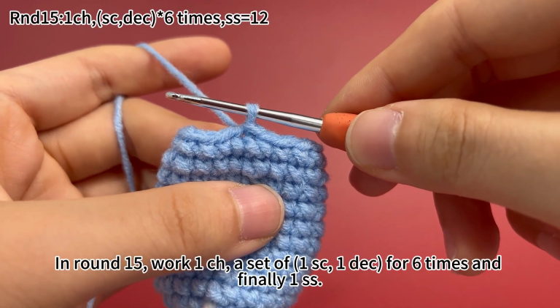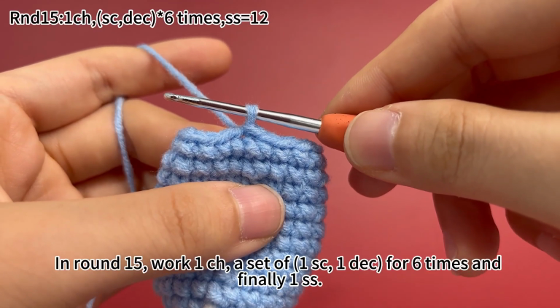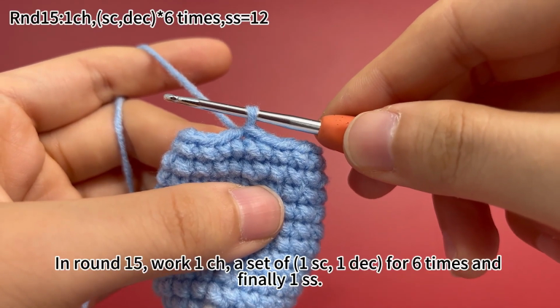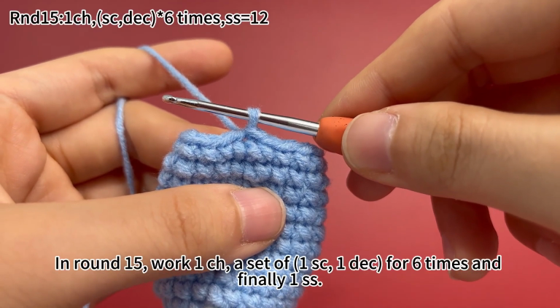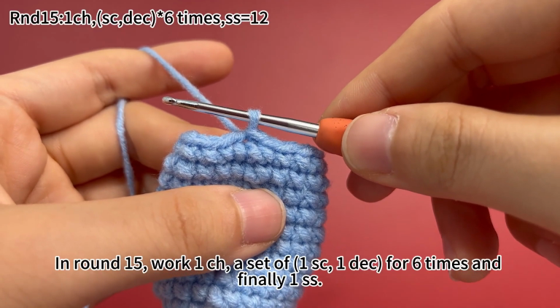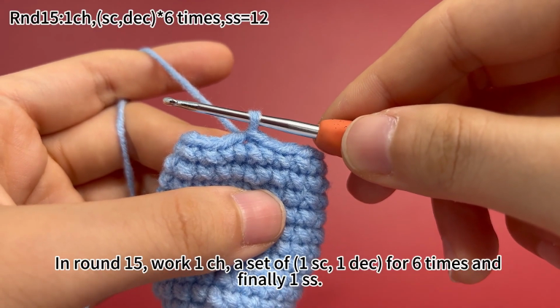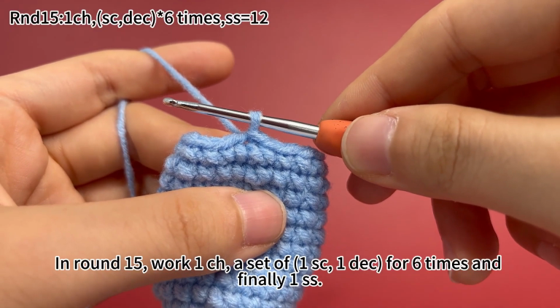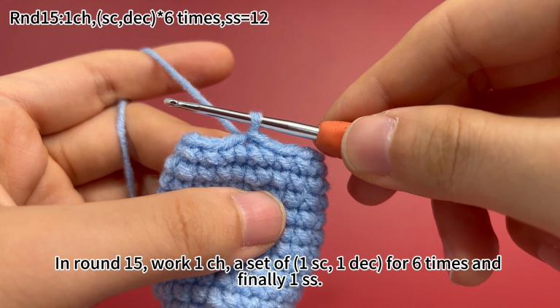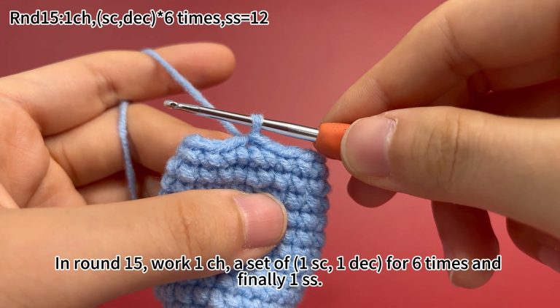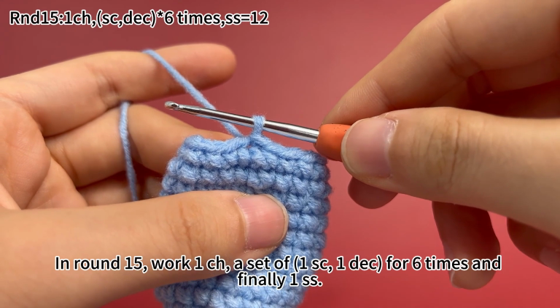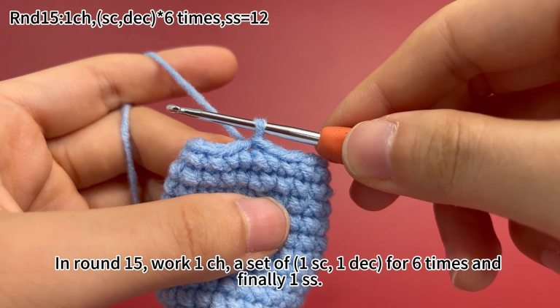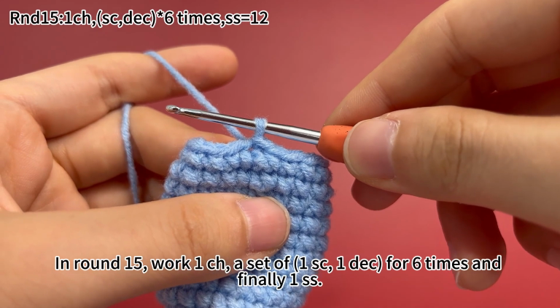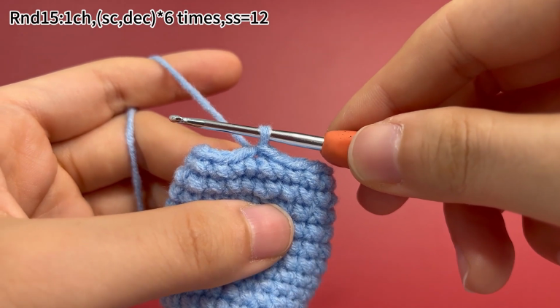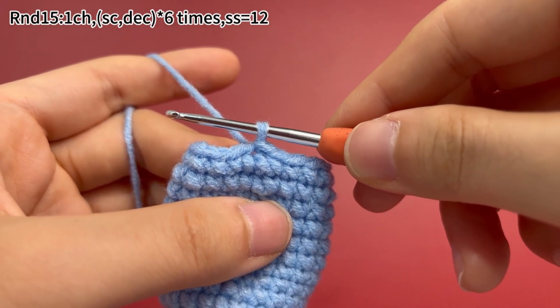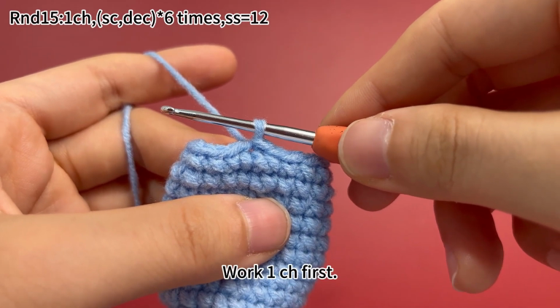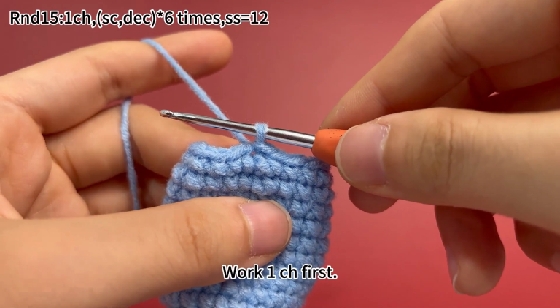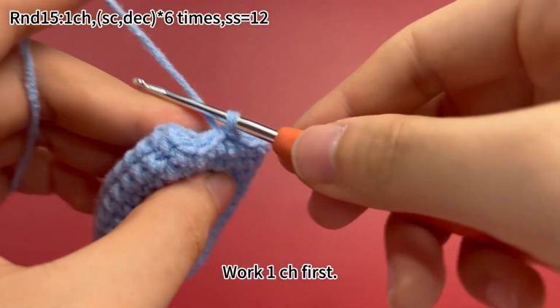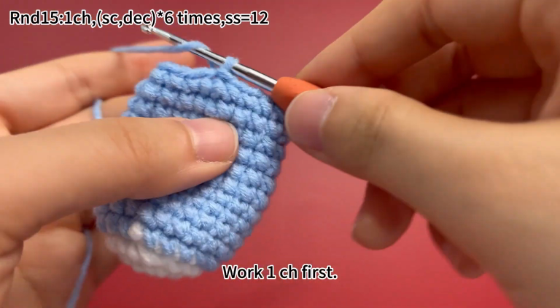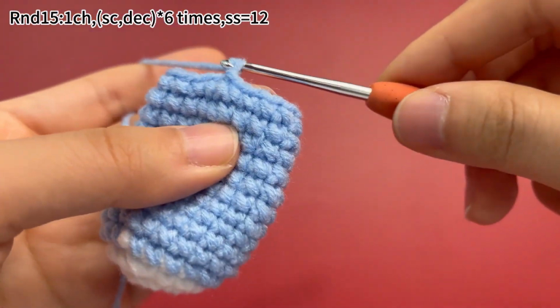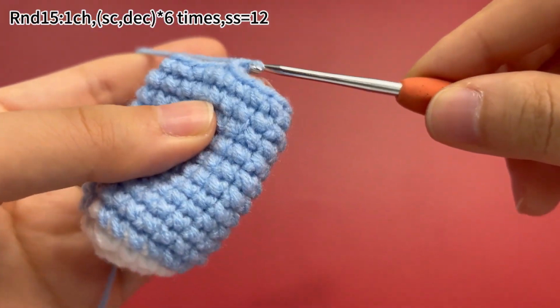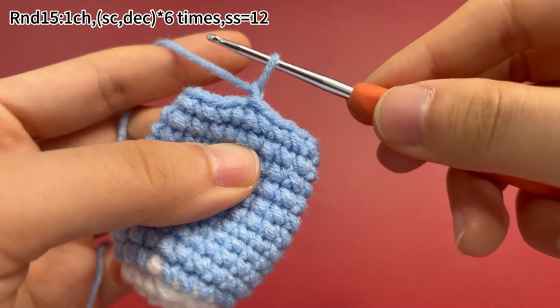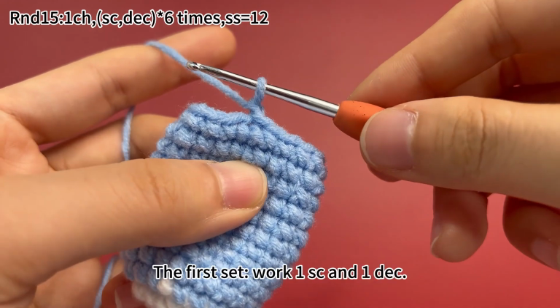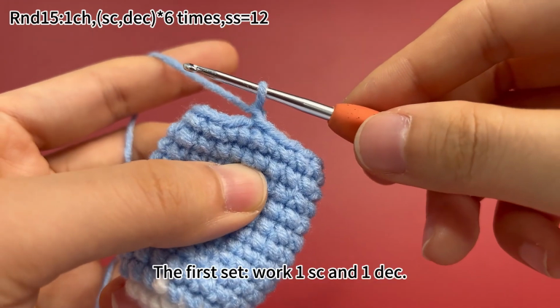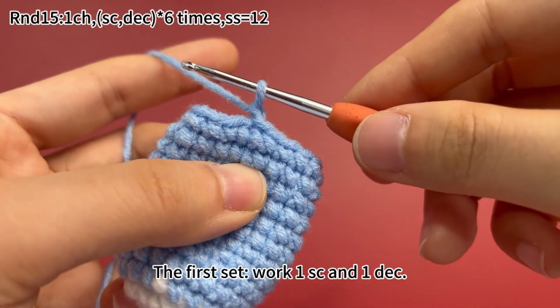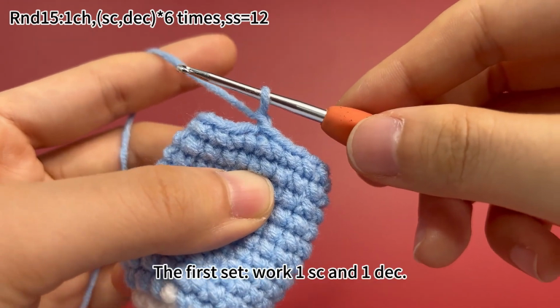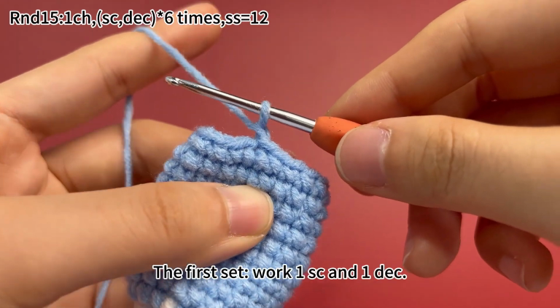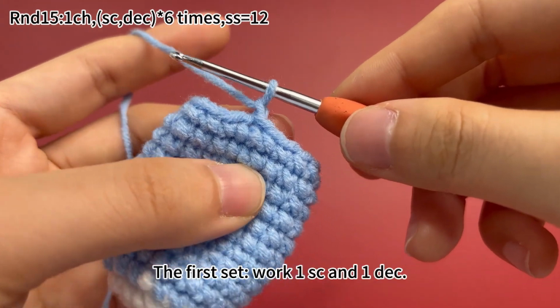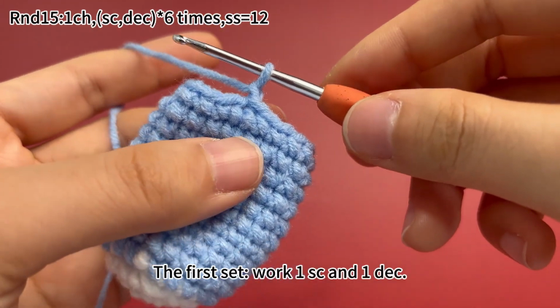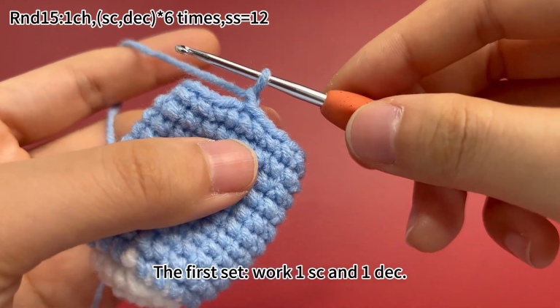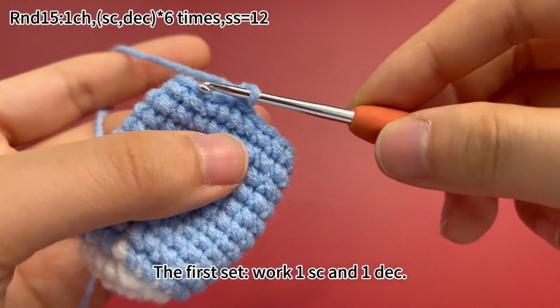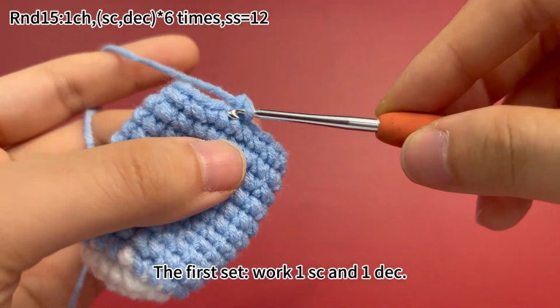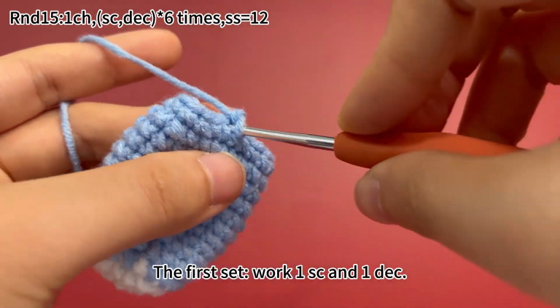In round 15, work 1 chain stitch. A set of 1 single crochet and 1 decrease, repeated for 6 times. And finally, 1 slip stitch. Work 1 chain stitch first. For the first set, work 1 single crochet and 1 decrease.